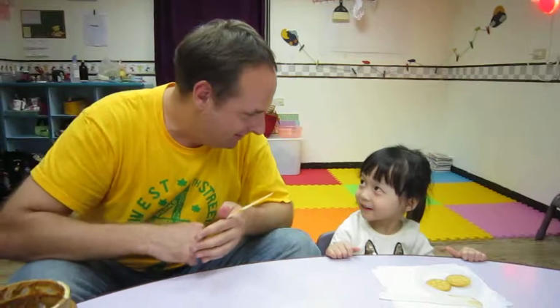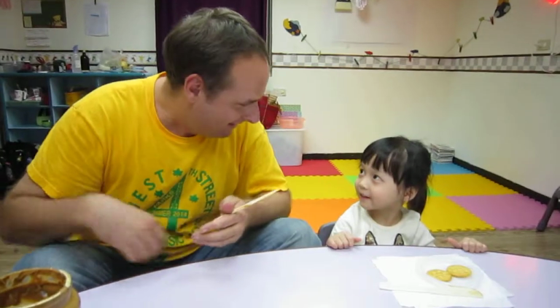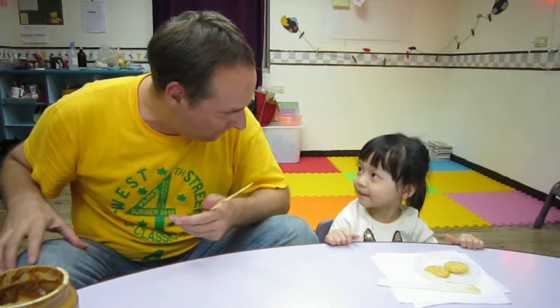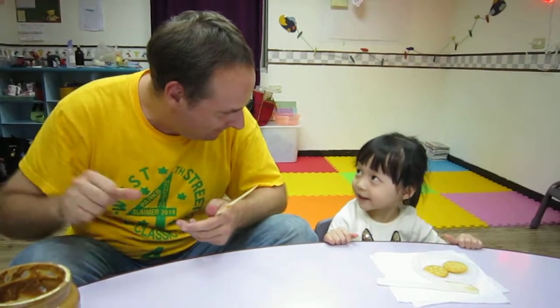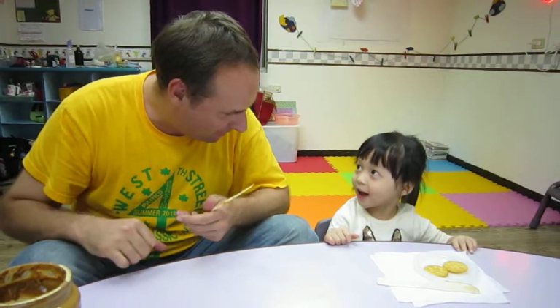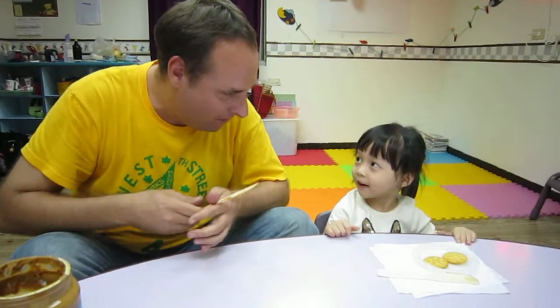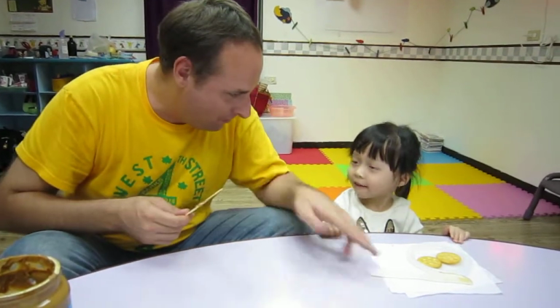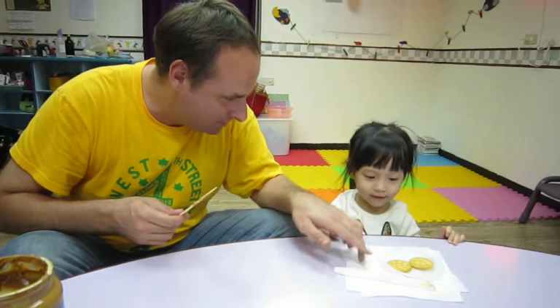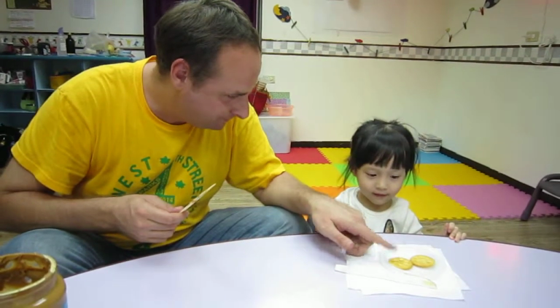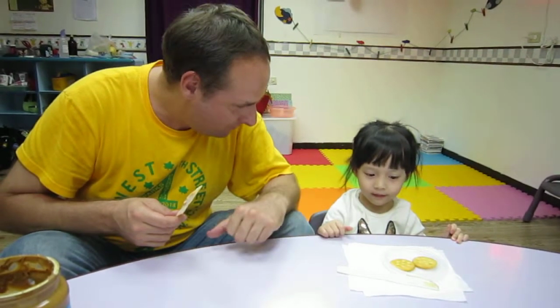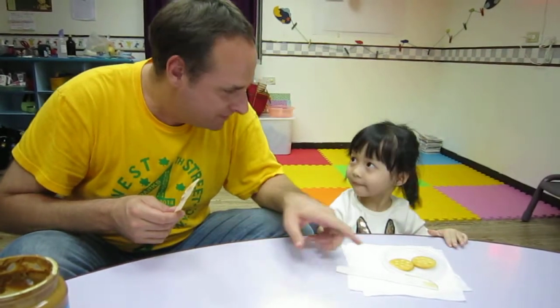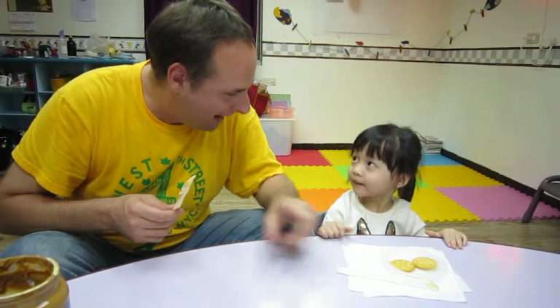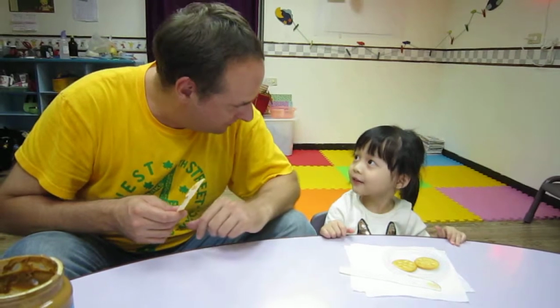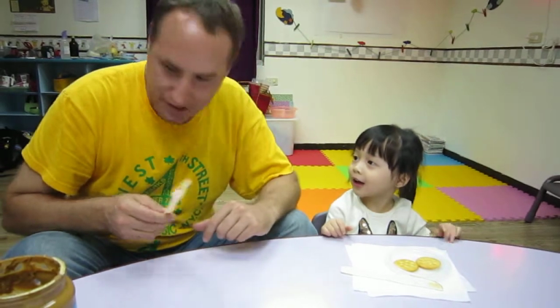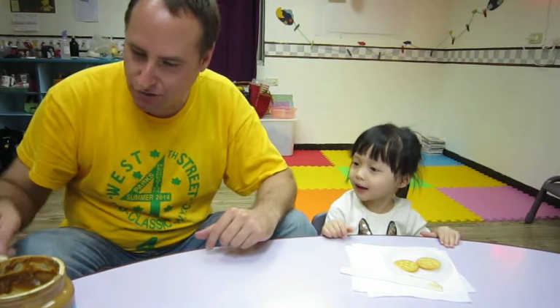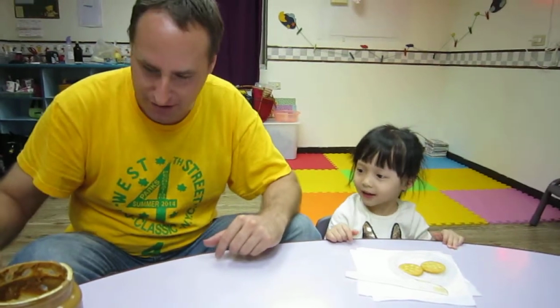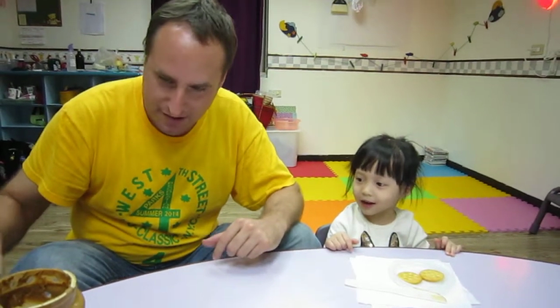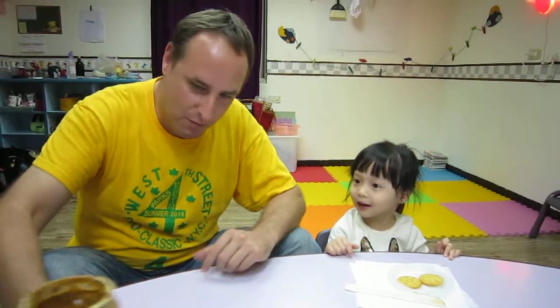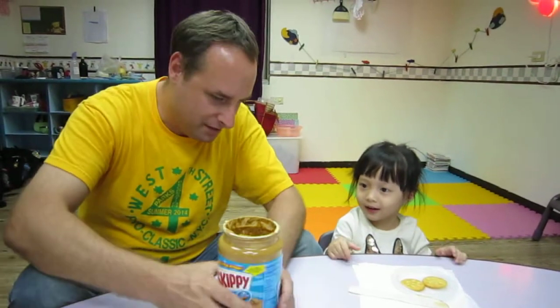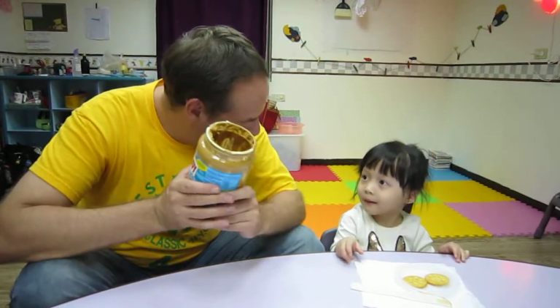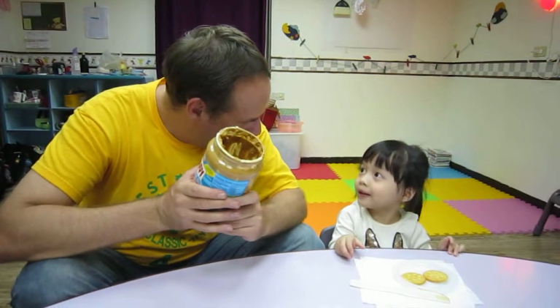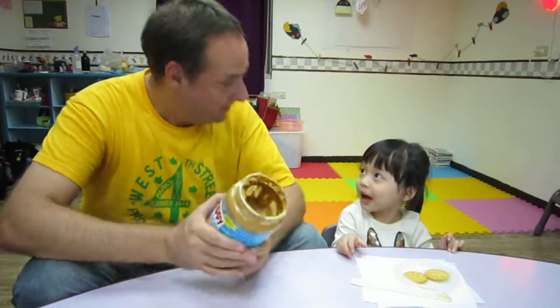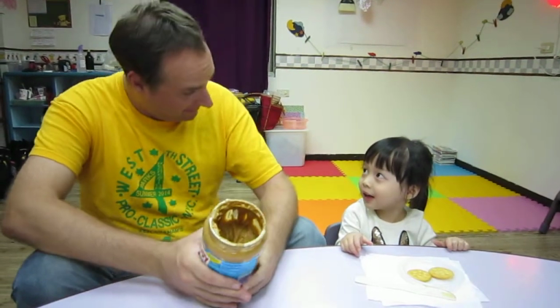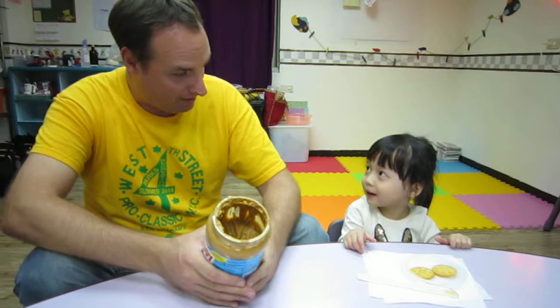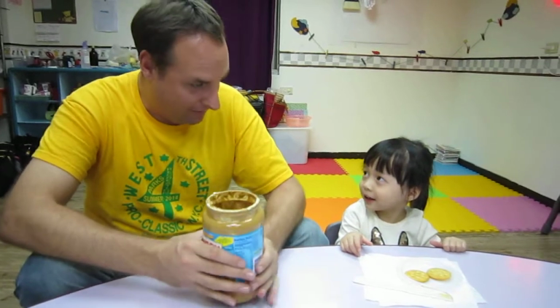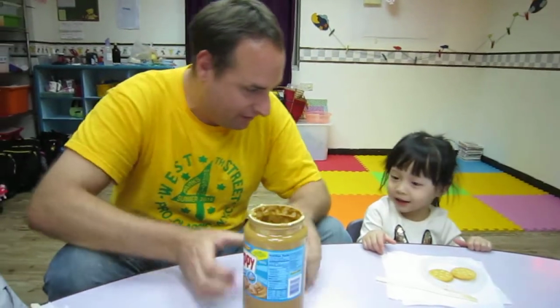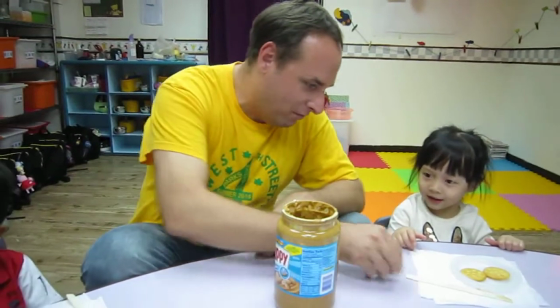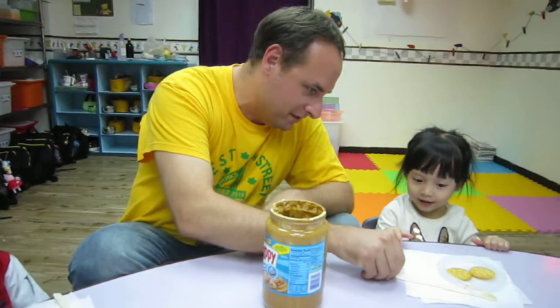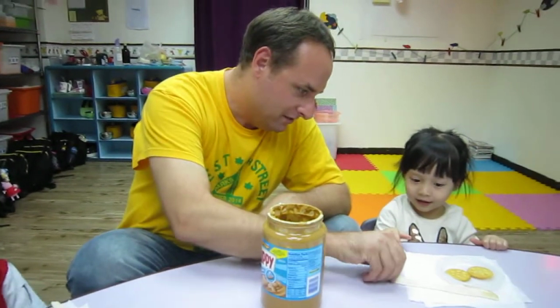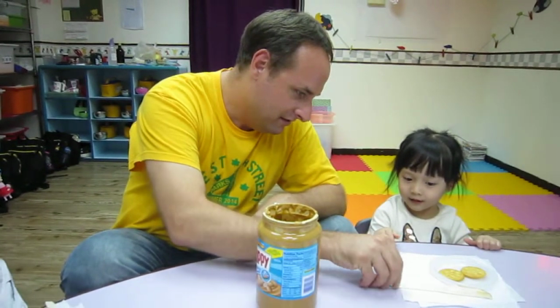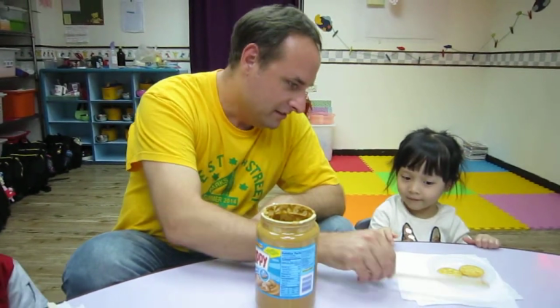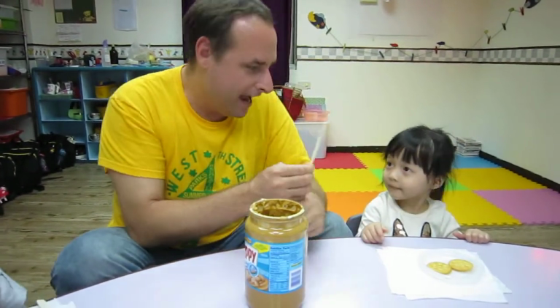Are you ready? Here we go. What are these? Say crackers. Crackers. And what's this? Peanut butter. Very good. And what is this? Say knife.